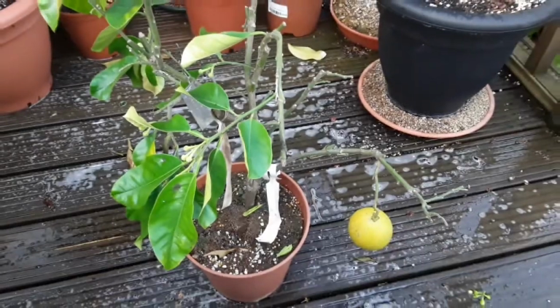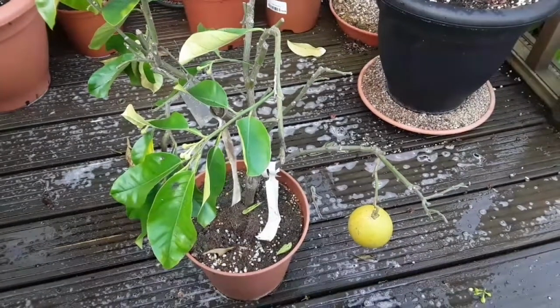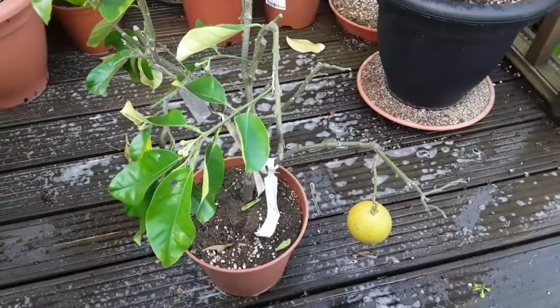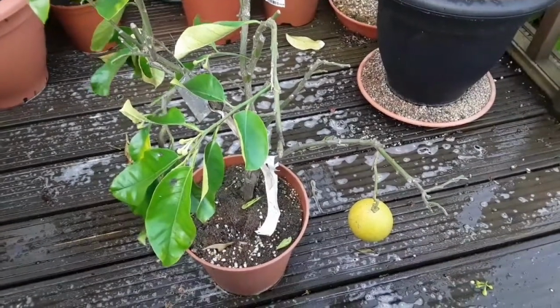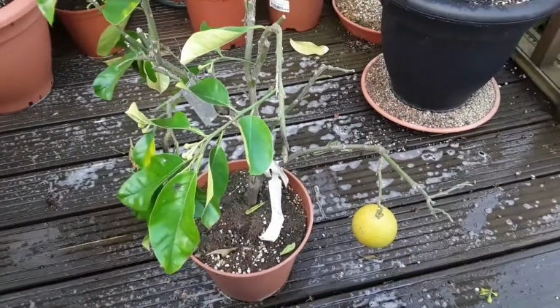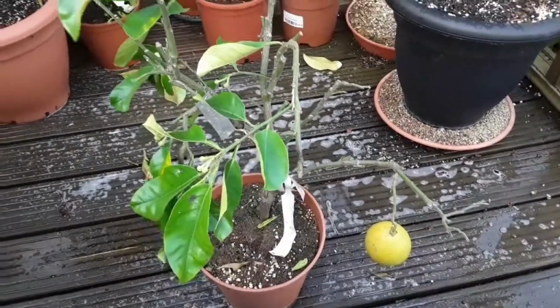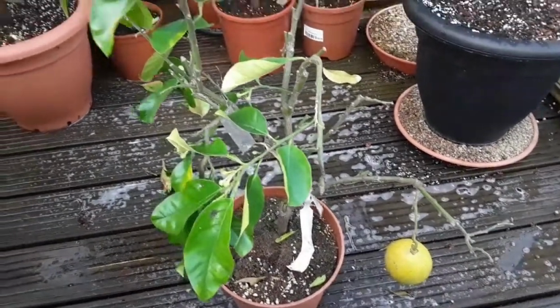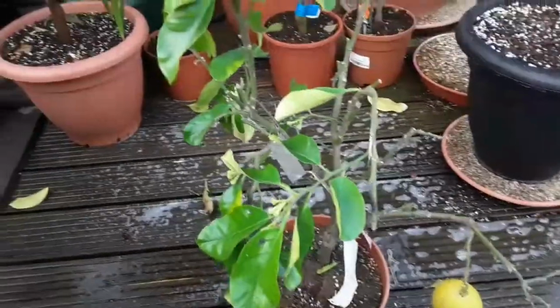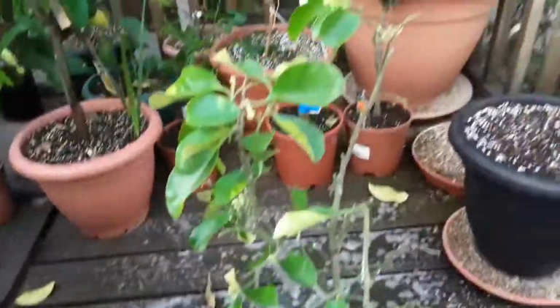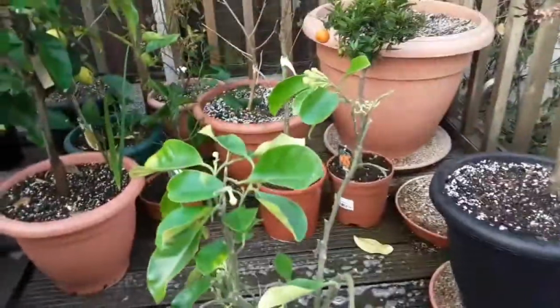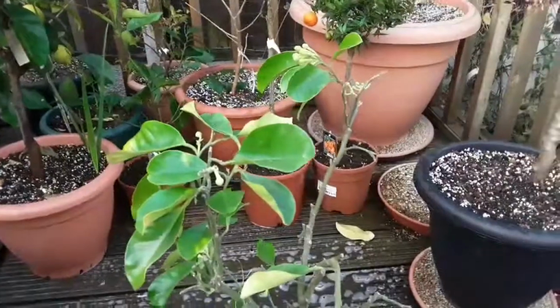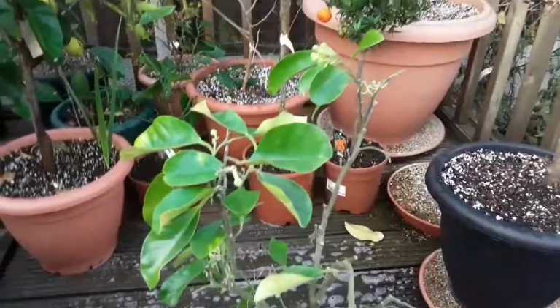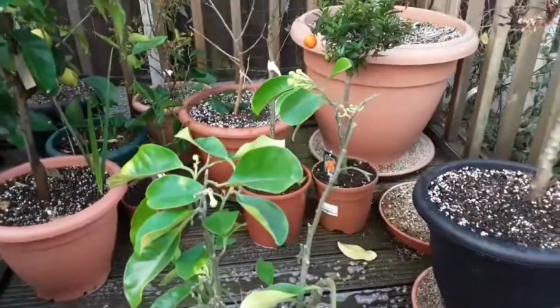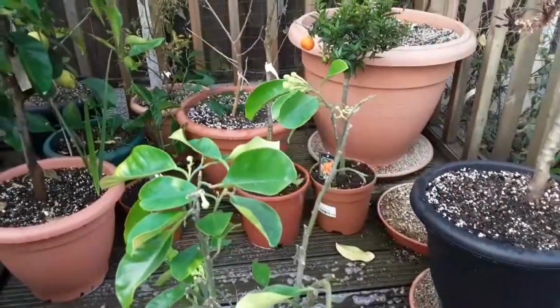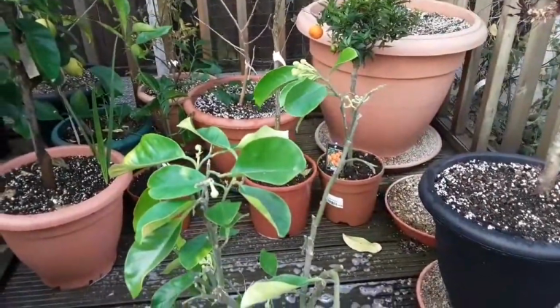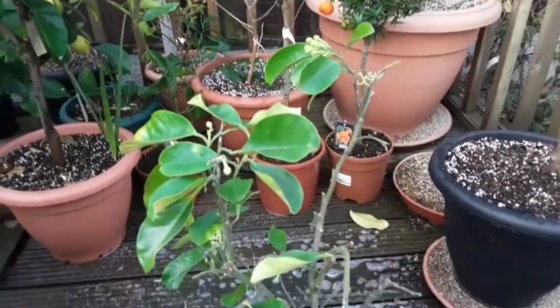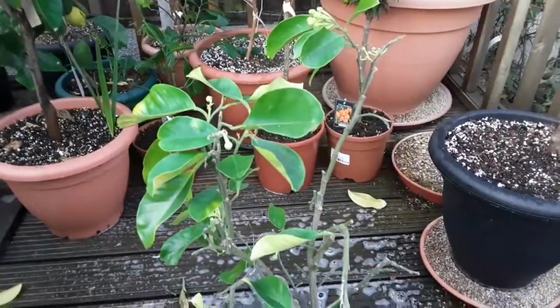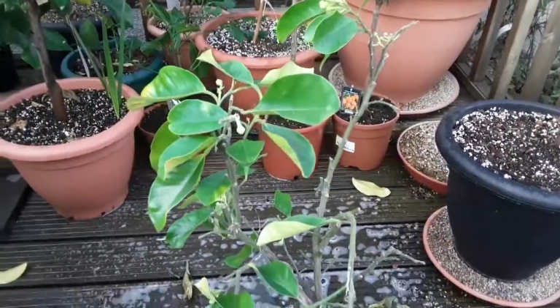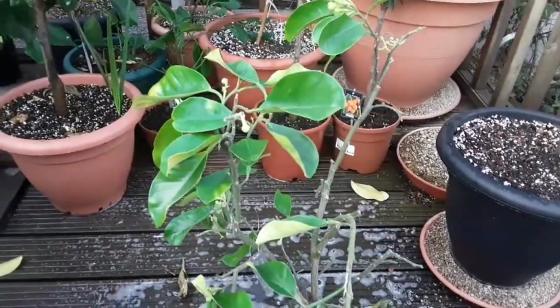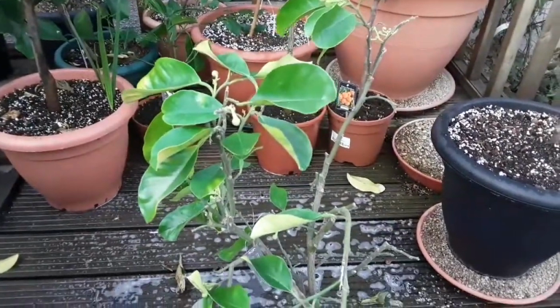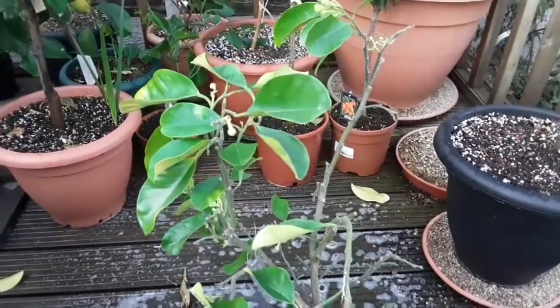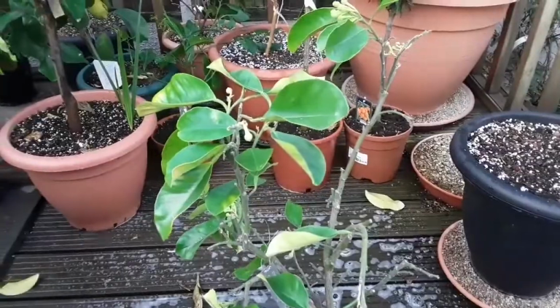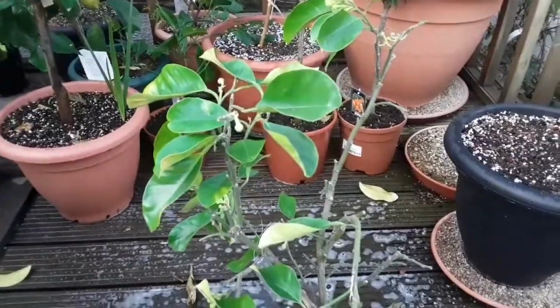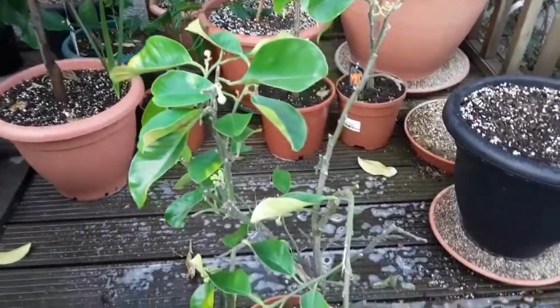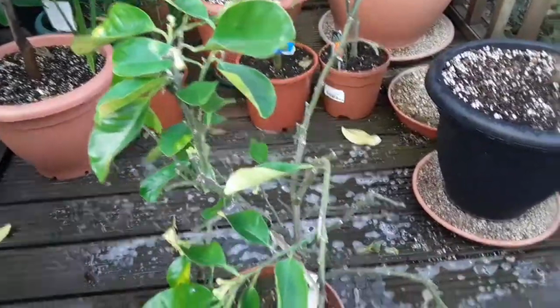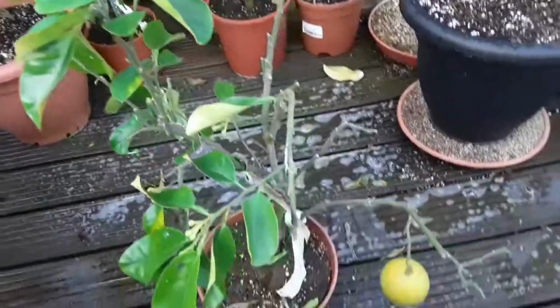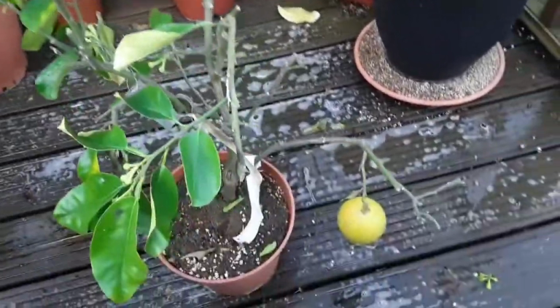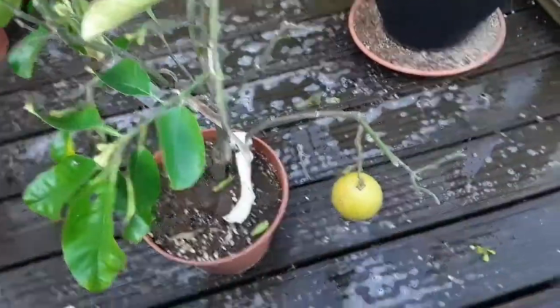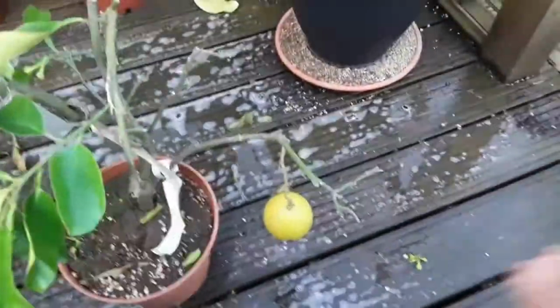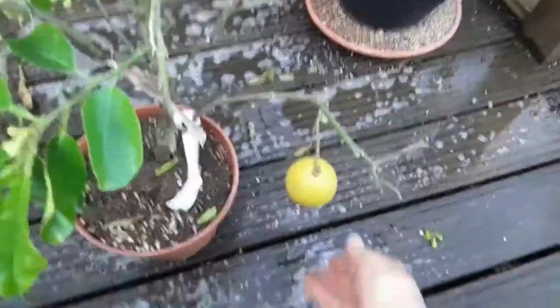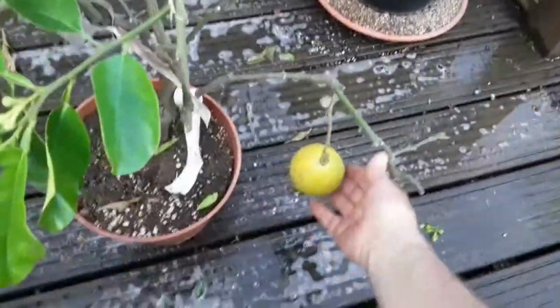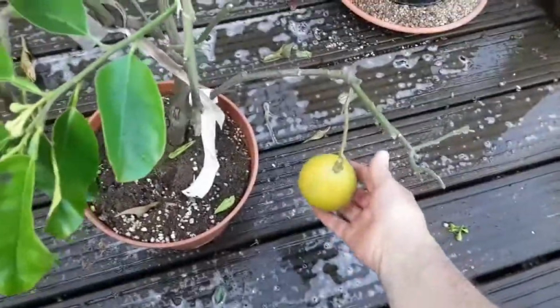Hello everyone, it's Brett here, Lionheart 84, and we're having a quick look at another one of my pomelos. This one is allegedly Chandler — it came from Italy as a named plant, so it should be alright. And amazingly it's still got a small fruit.